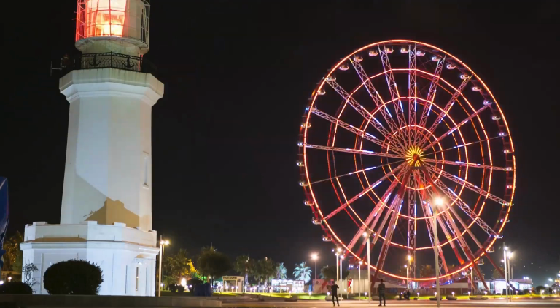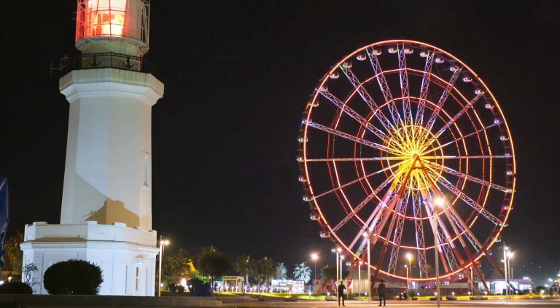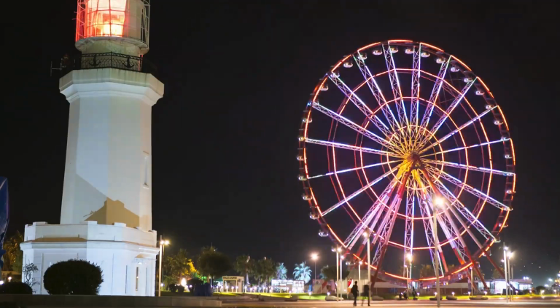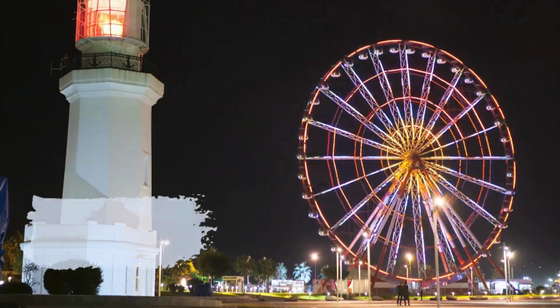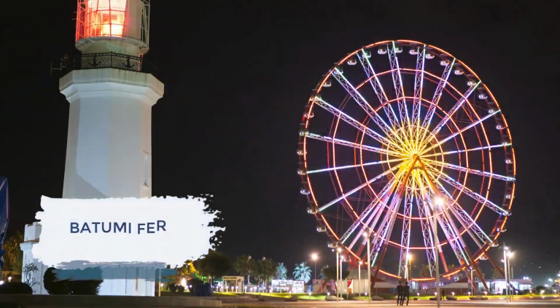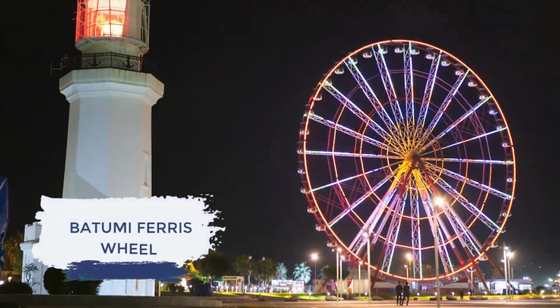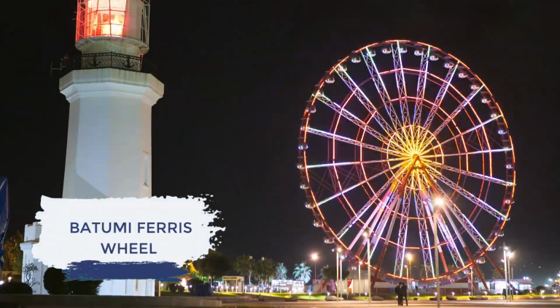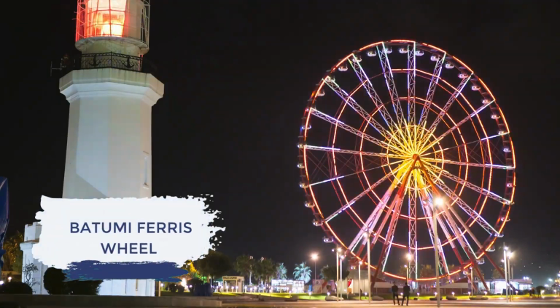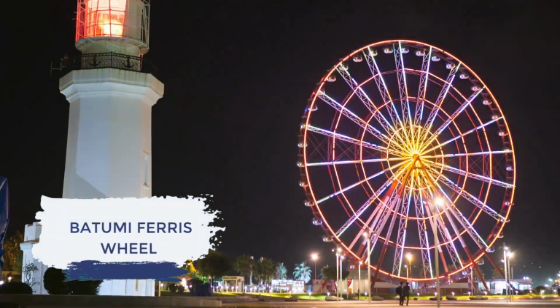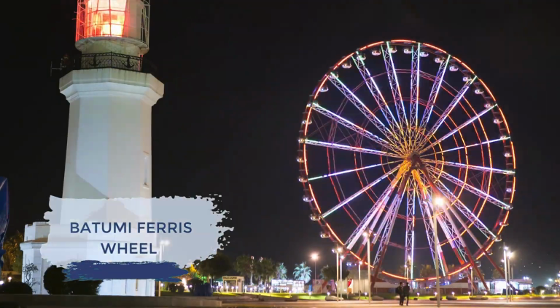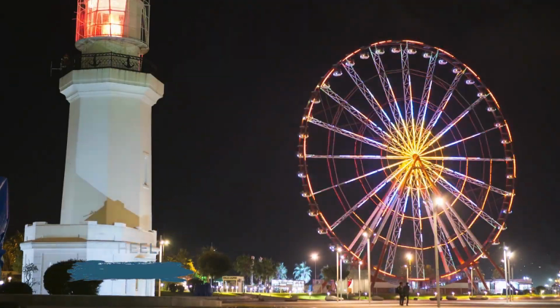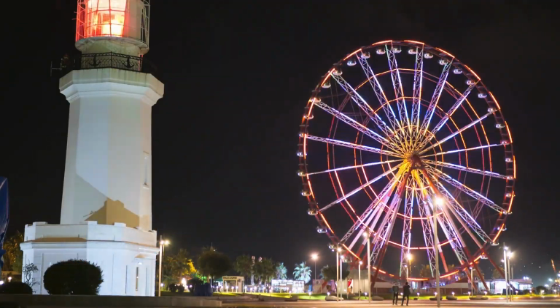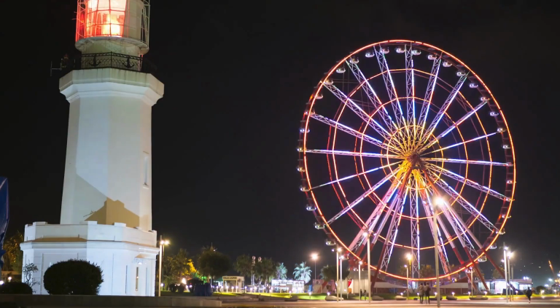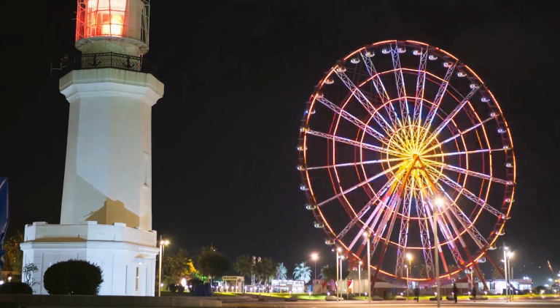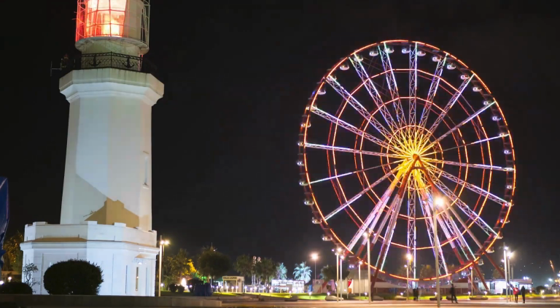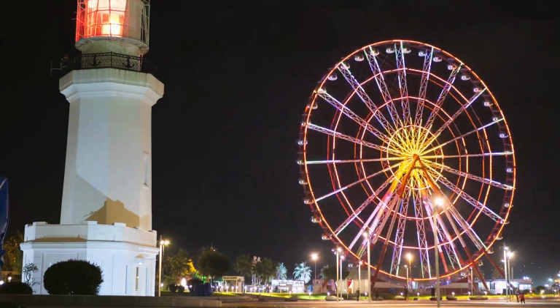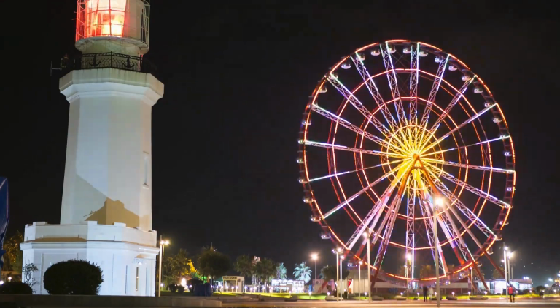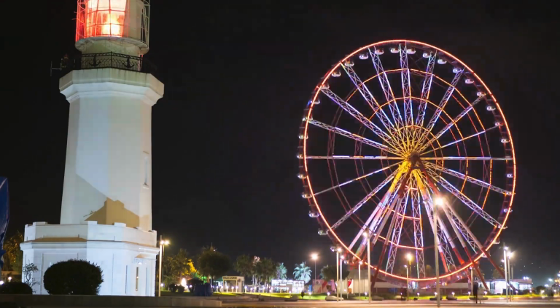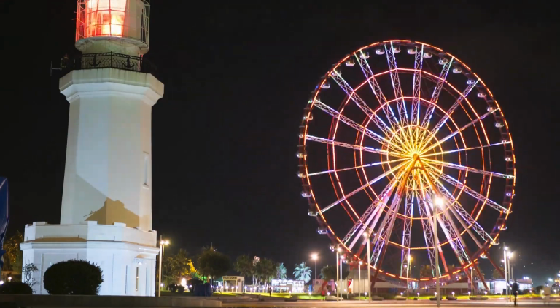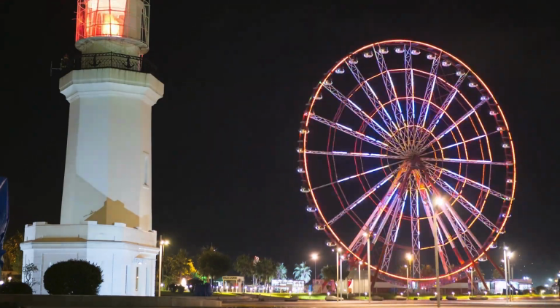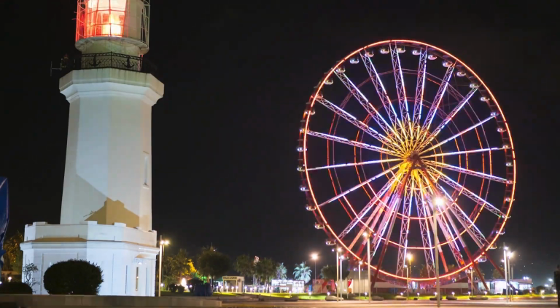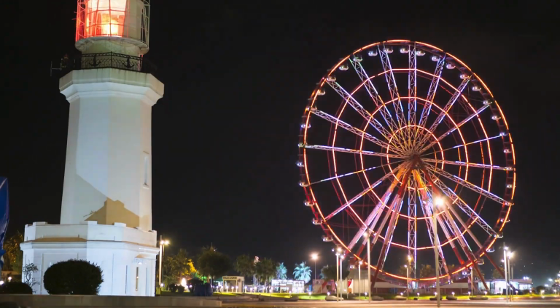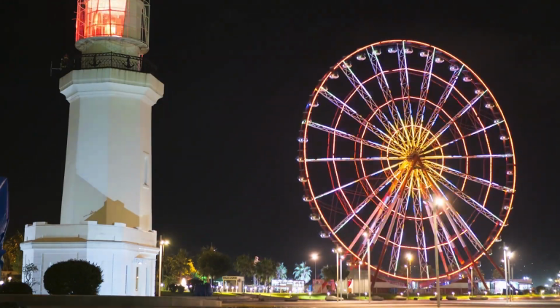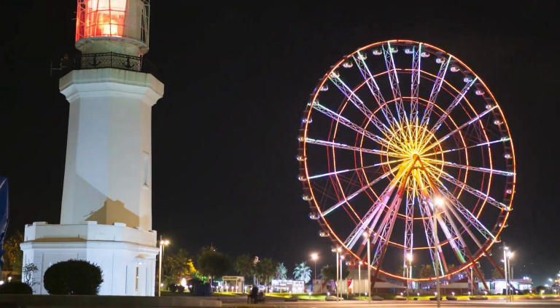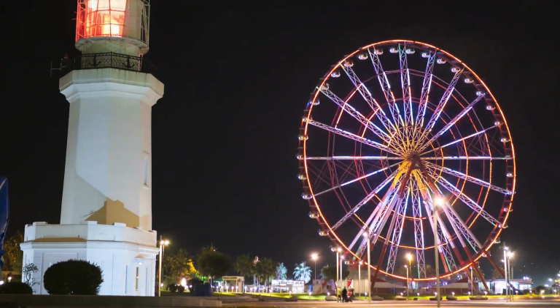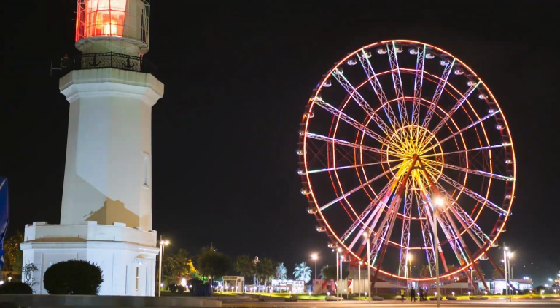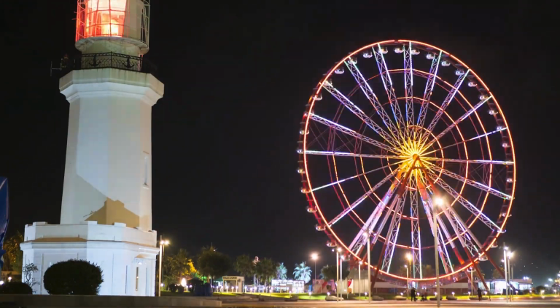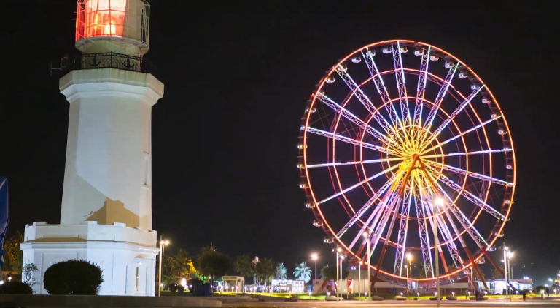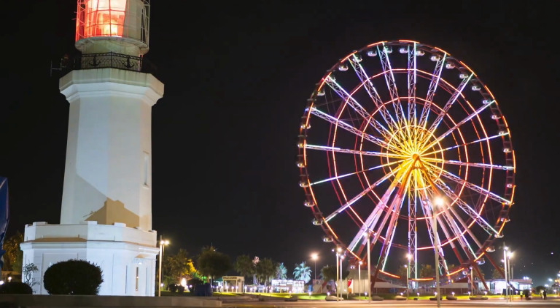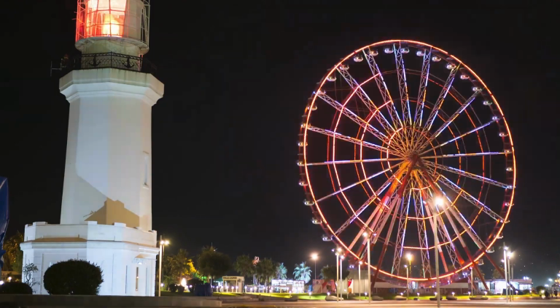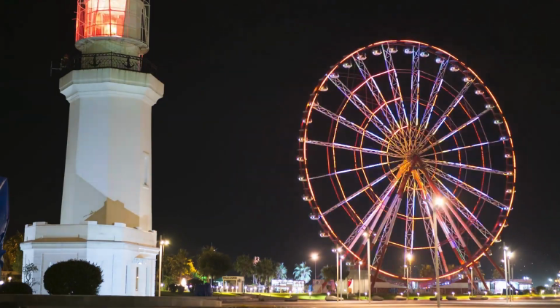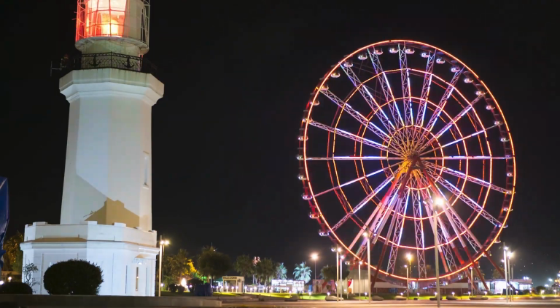For a bird's-eye view of the entire city, we hop on the Batumi Ferris wheel. As the sun sets, the city transforms into a magical realm, adorned with countless illuminated patterns.